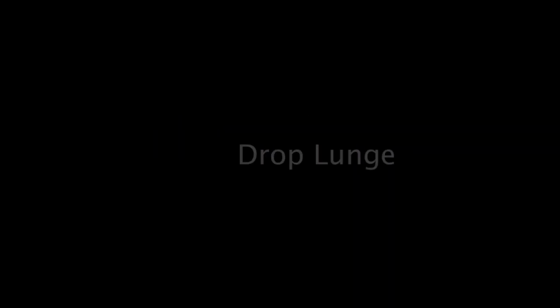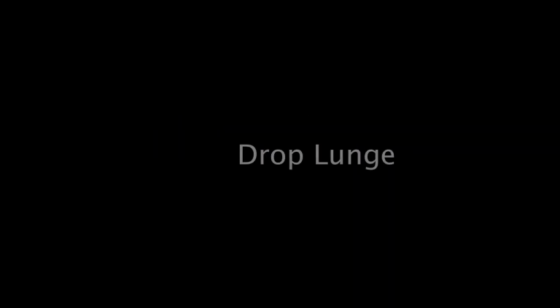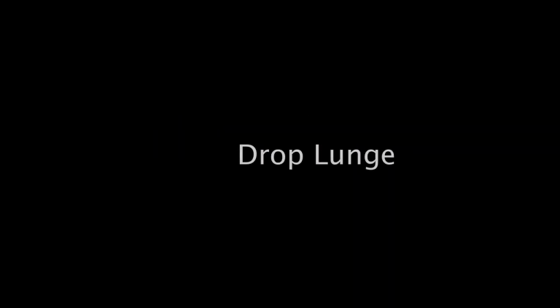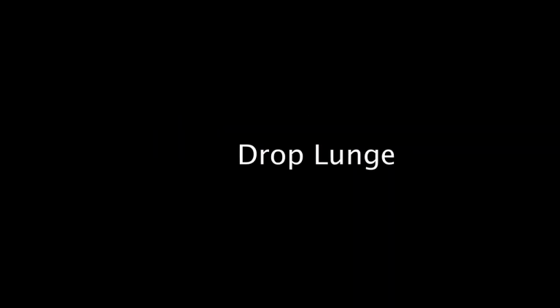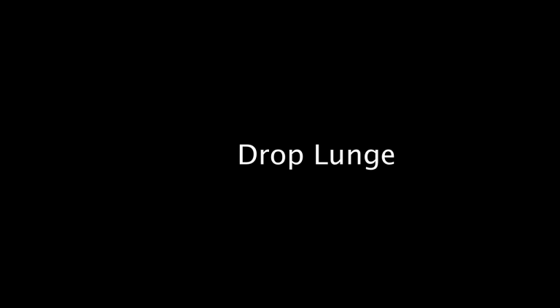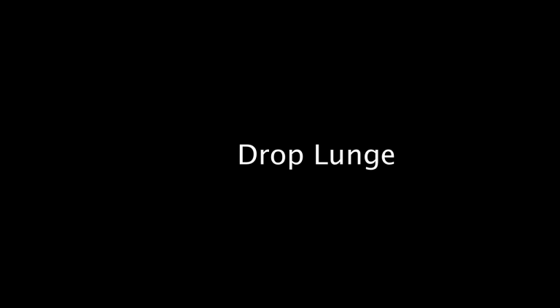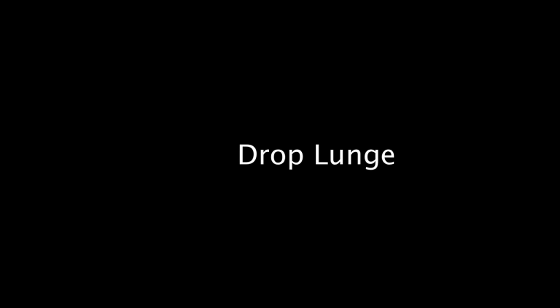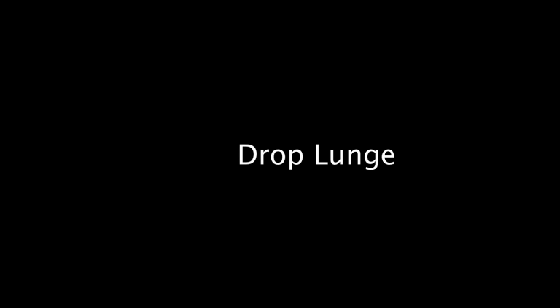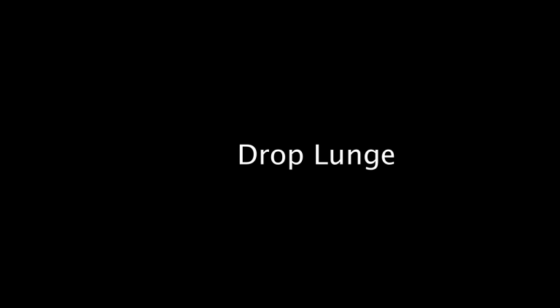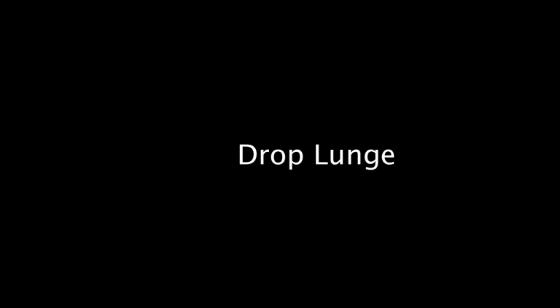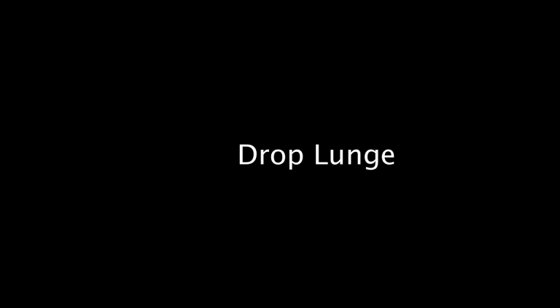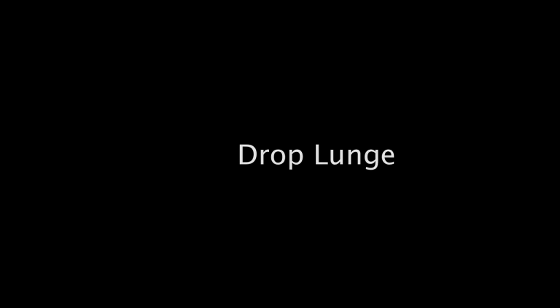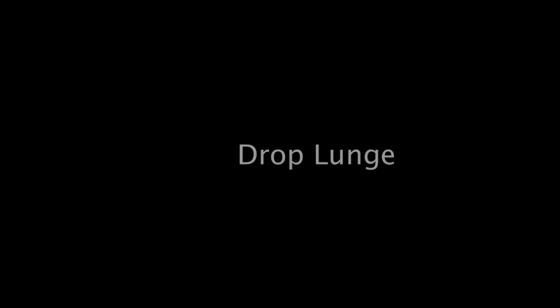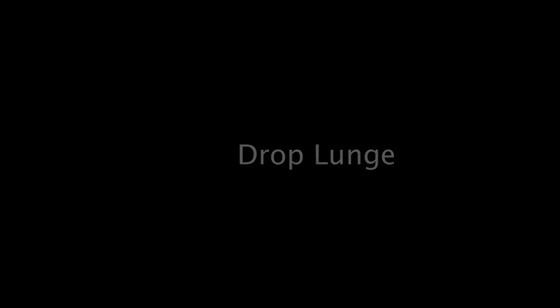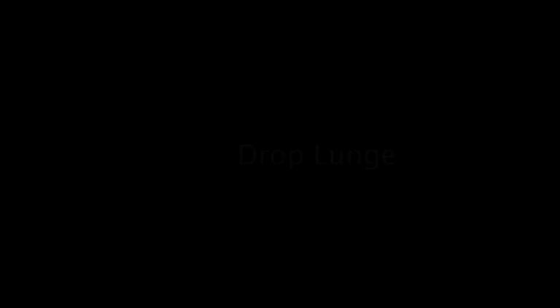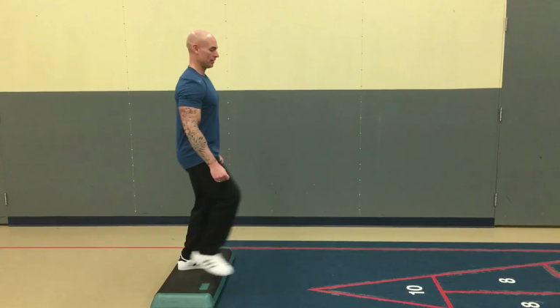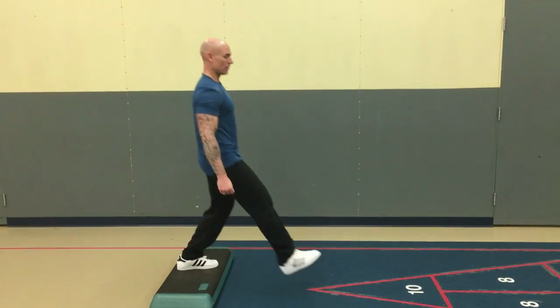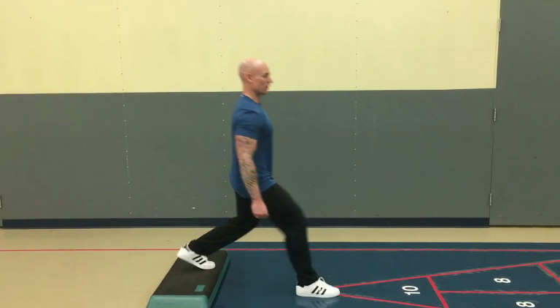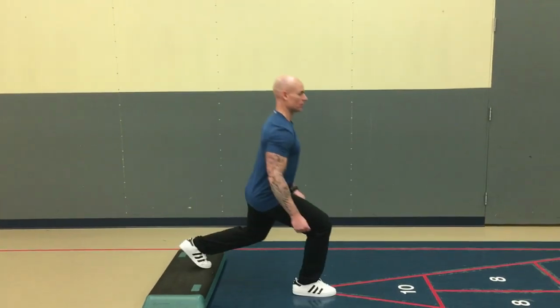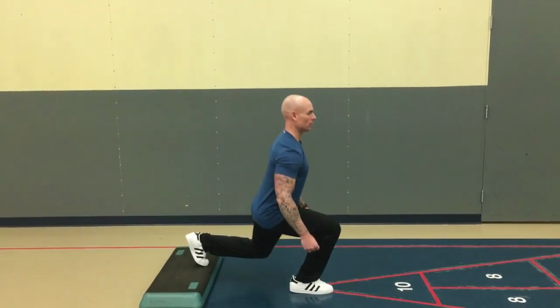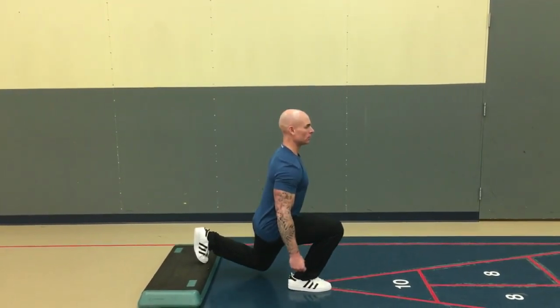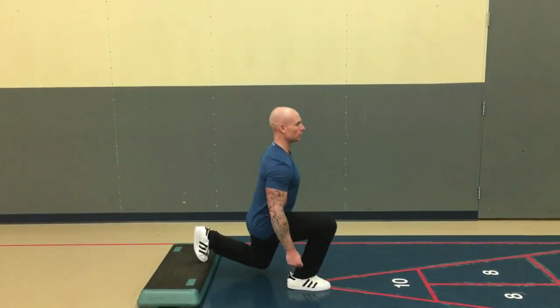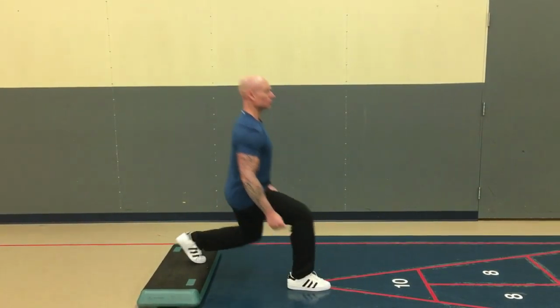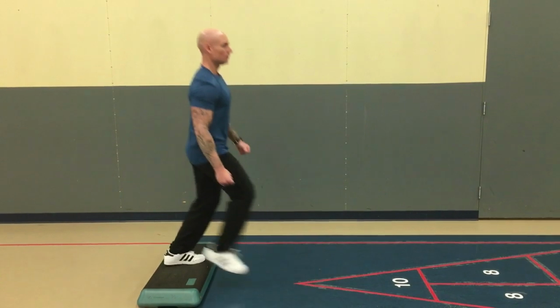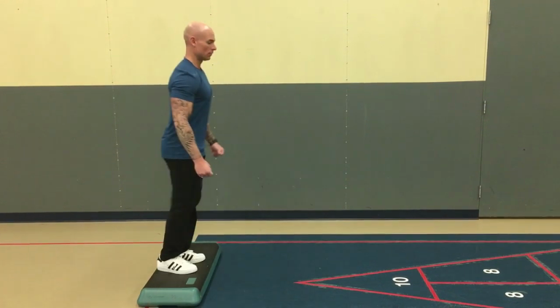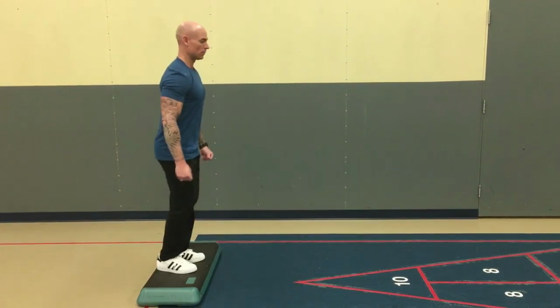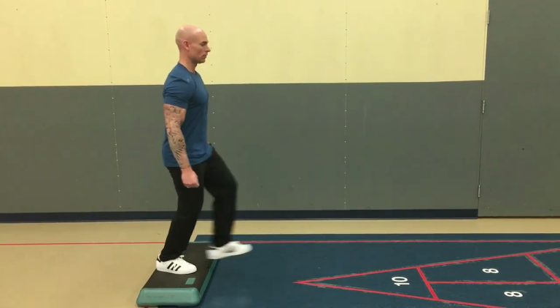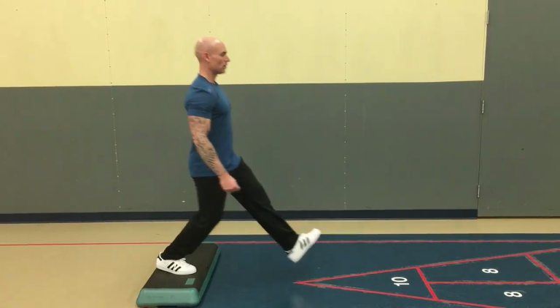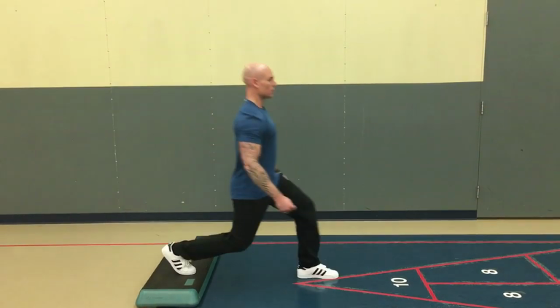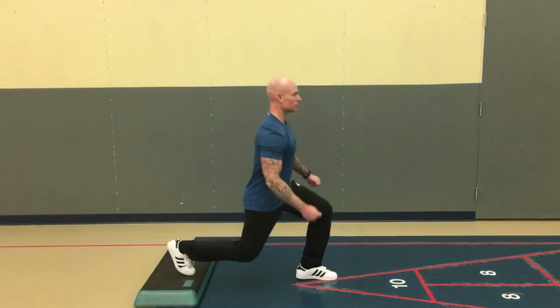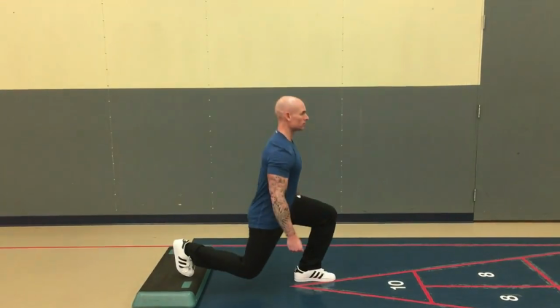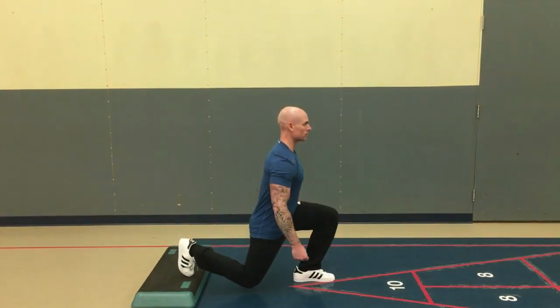Drop Lunge. You want to stand on a platform, then lunge forward and spring yourself back up, alternating legs.